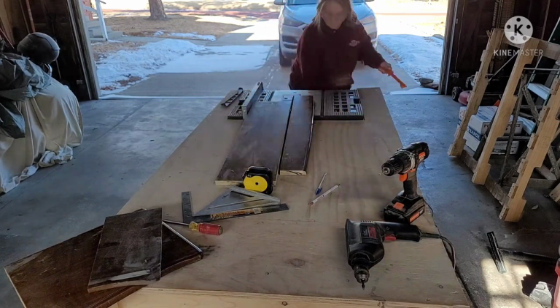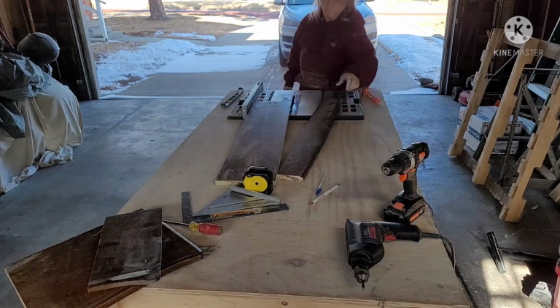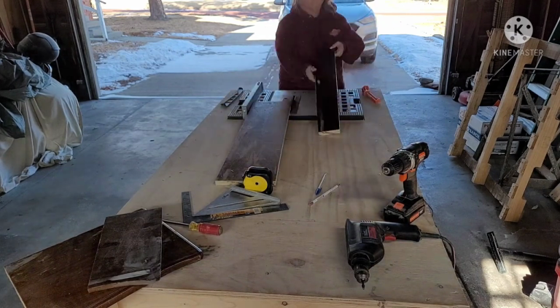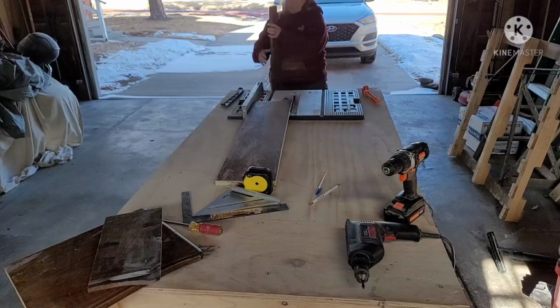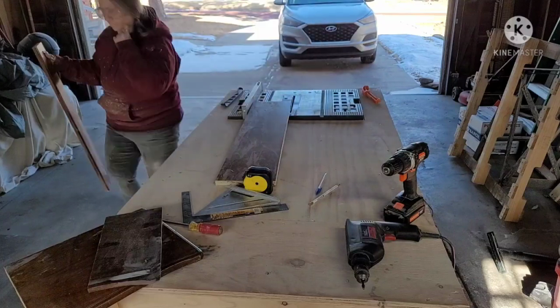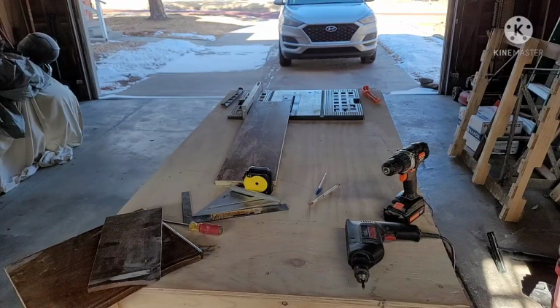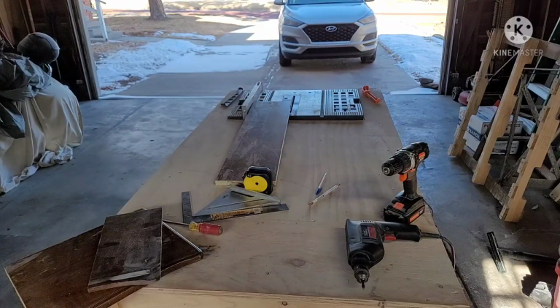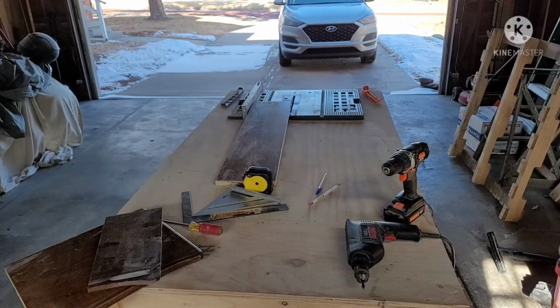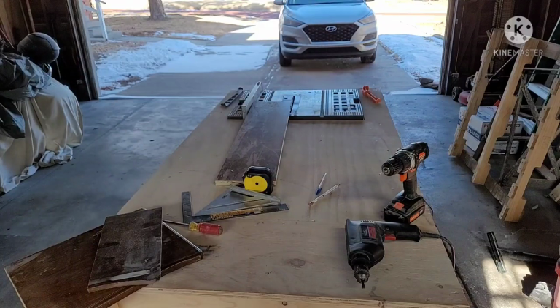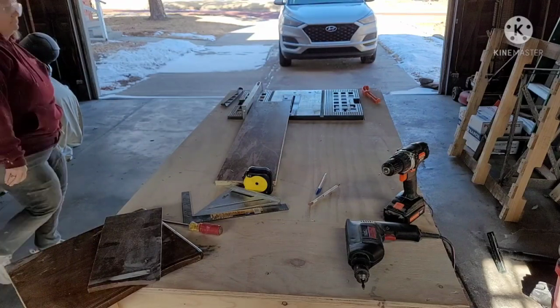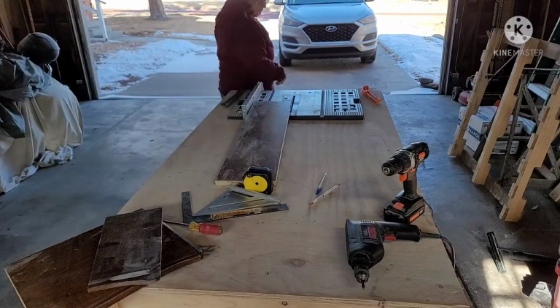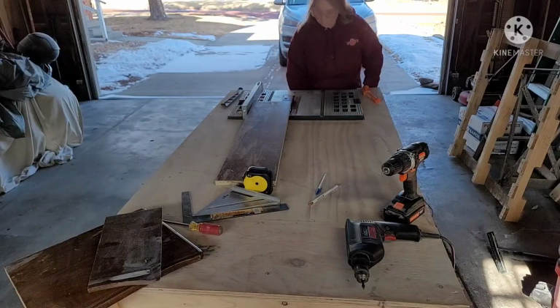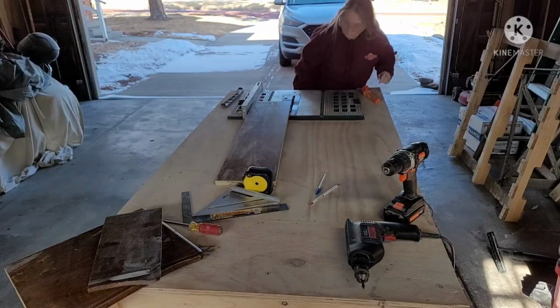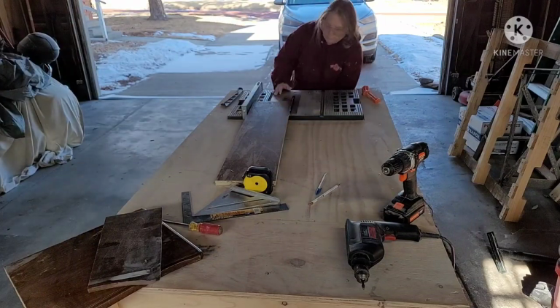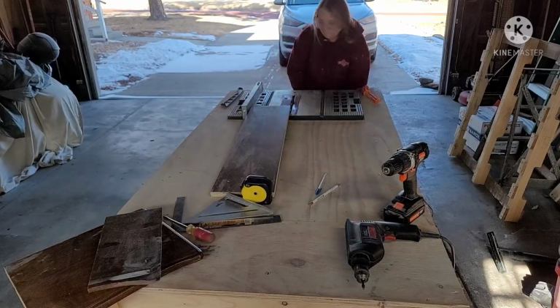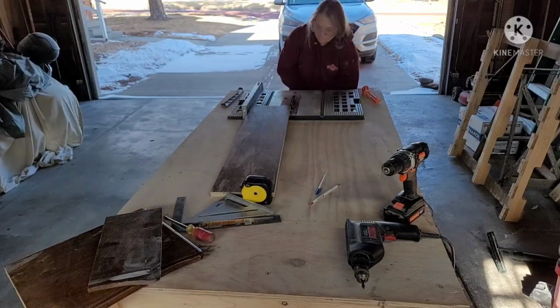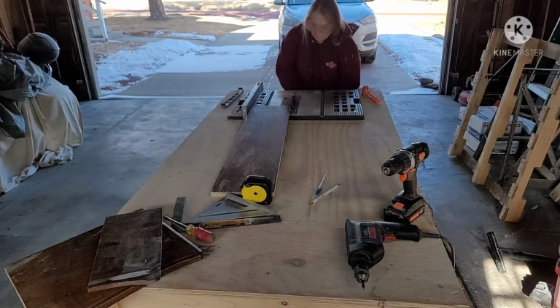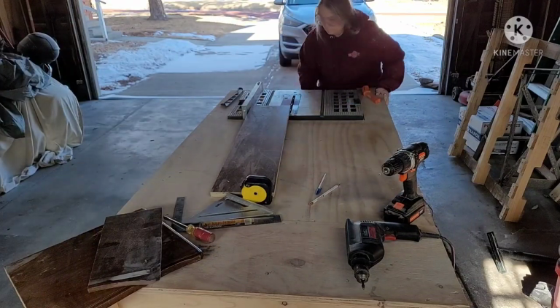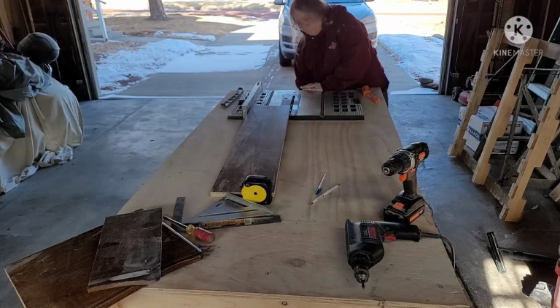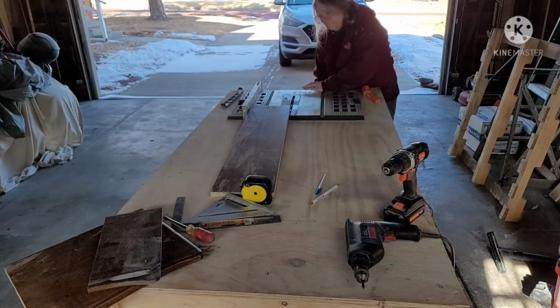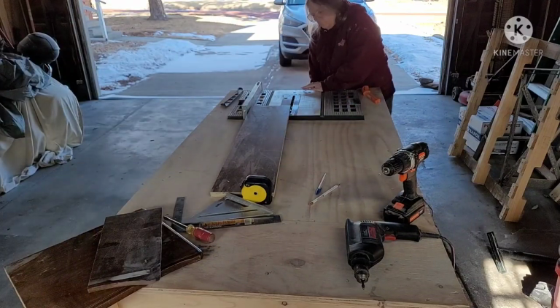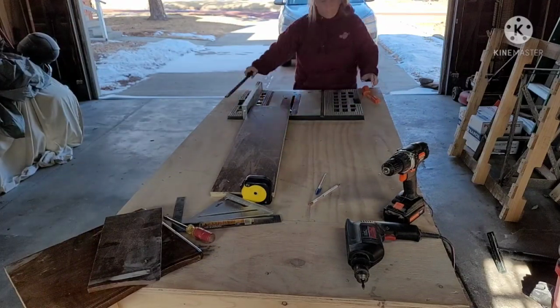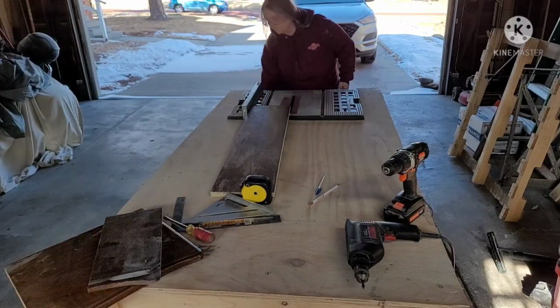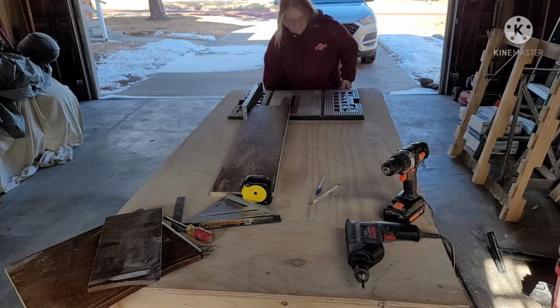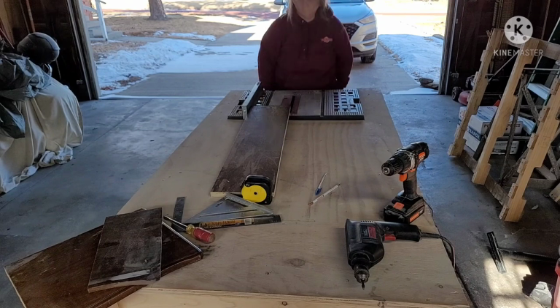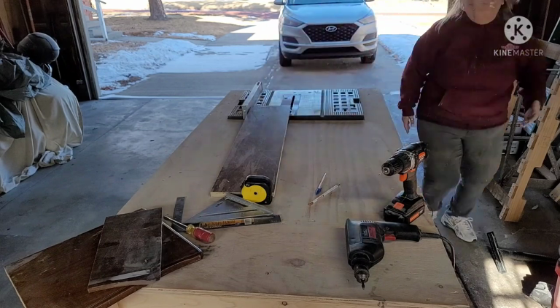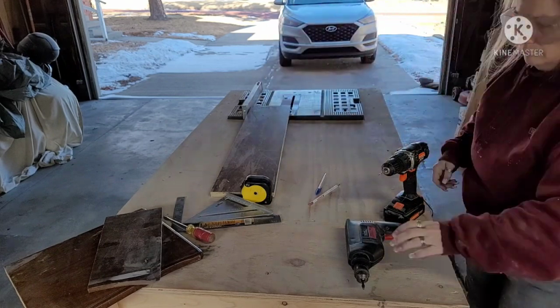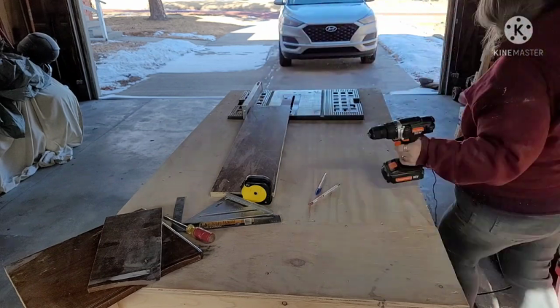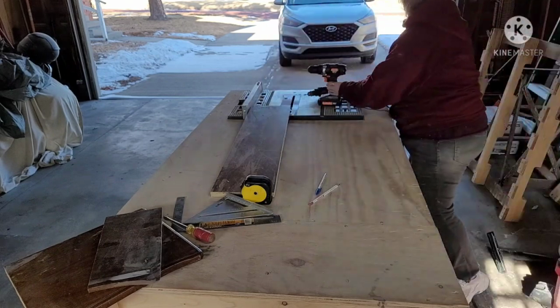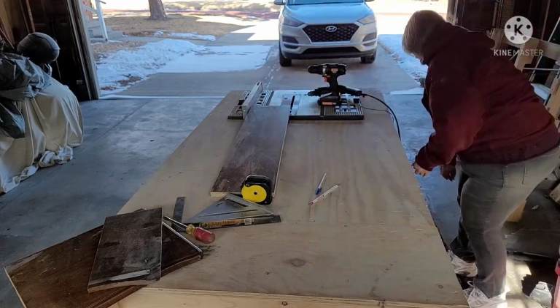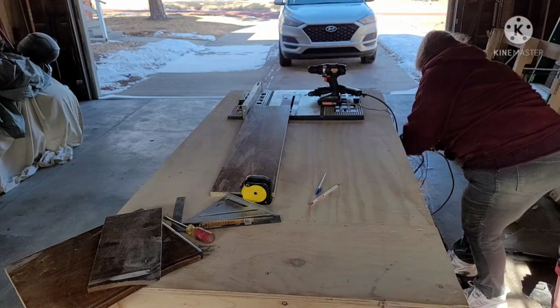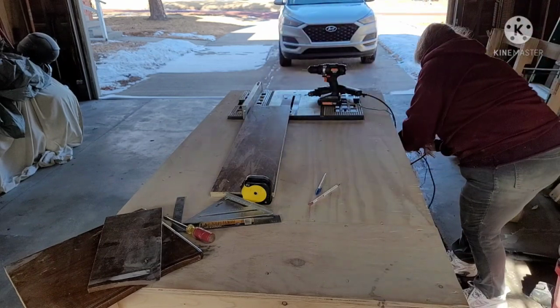So when I push that piece of wood through the table saw, it will cut a straight line perfectly right where I want it. And there we go — I'm using my little push blocks so I don't get my hands near that blade. And it's done getting cut.